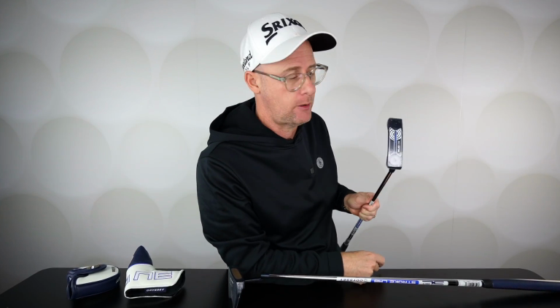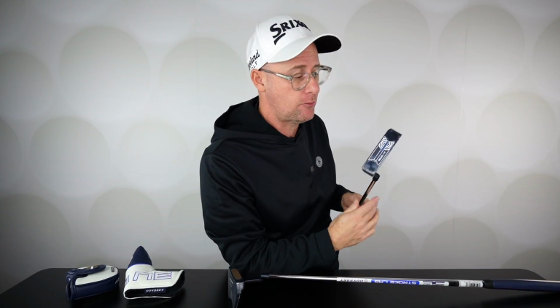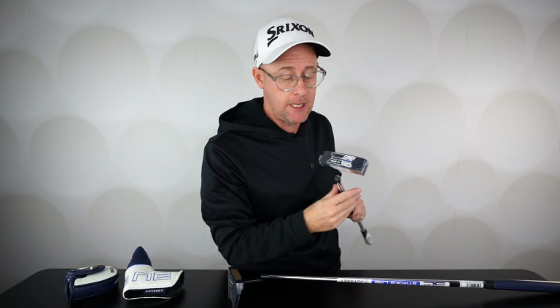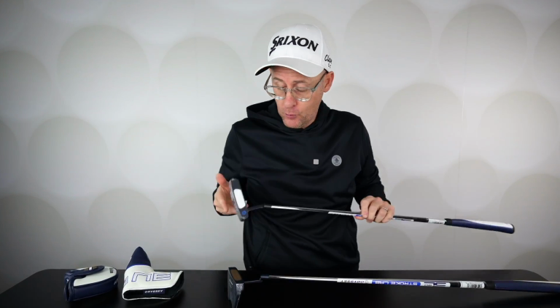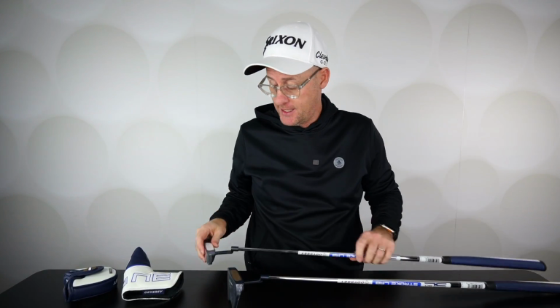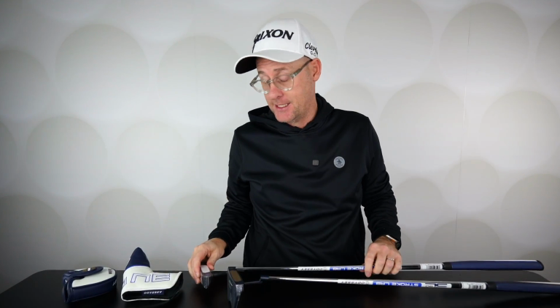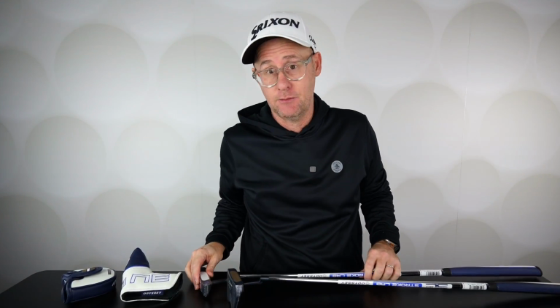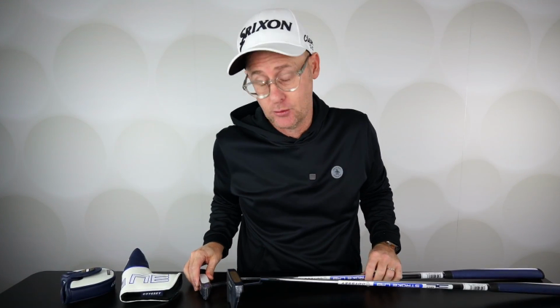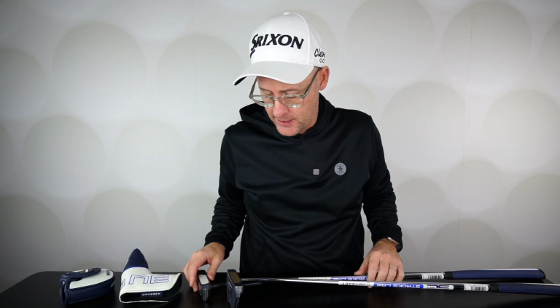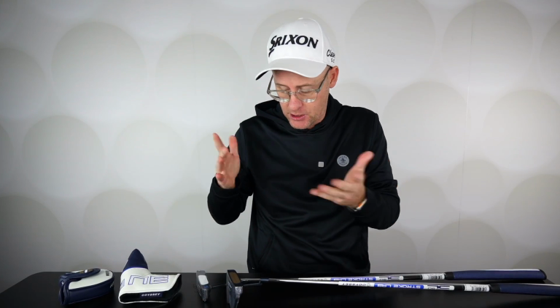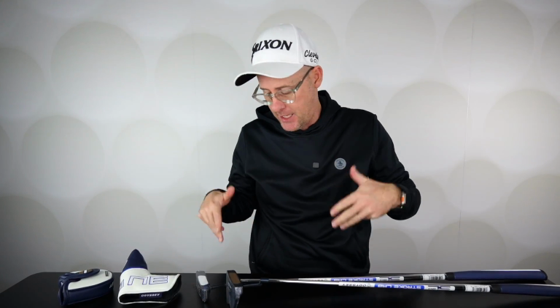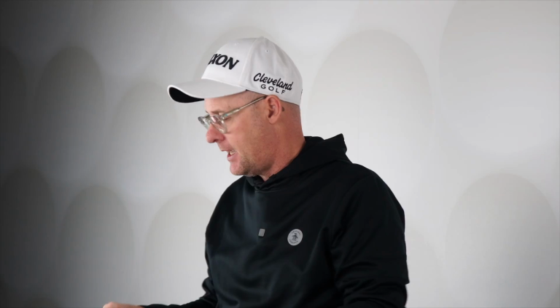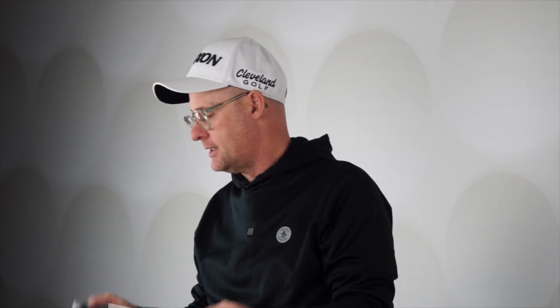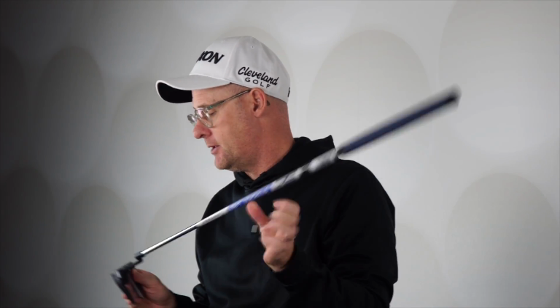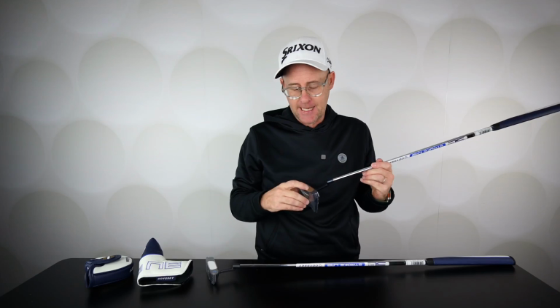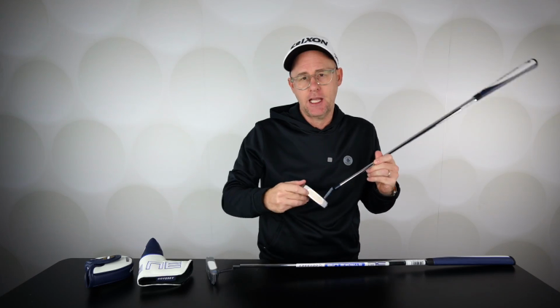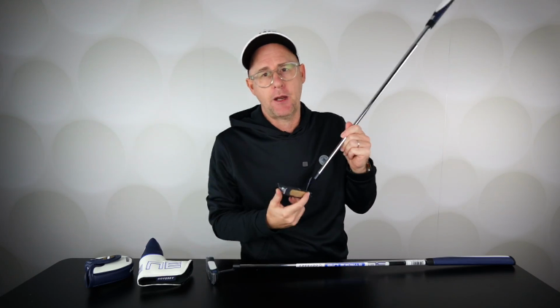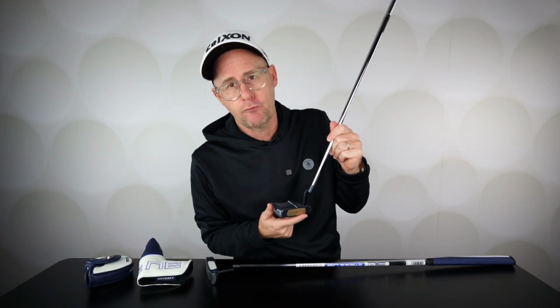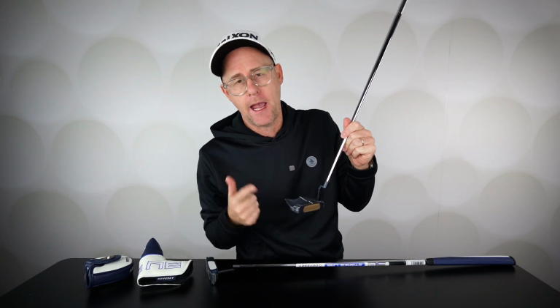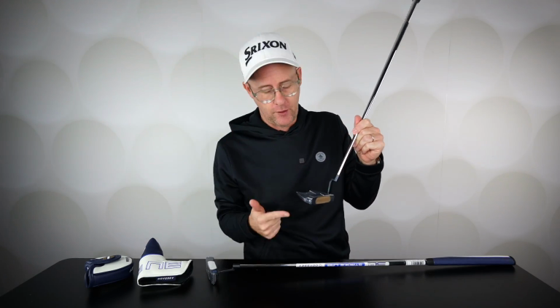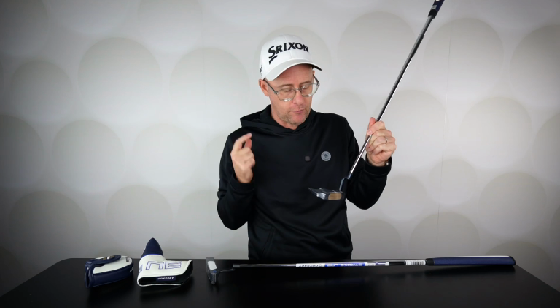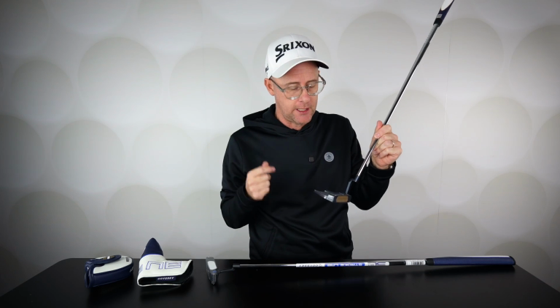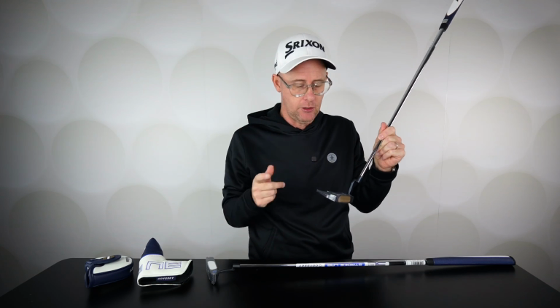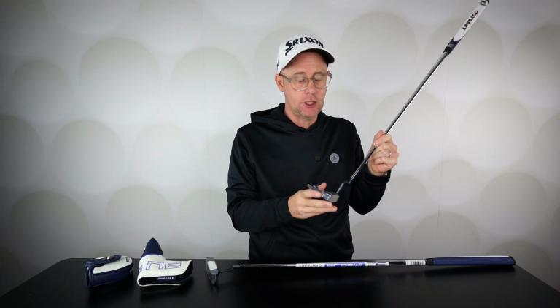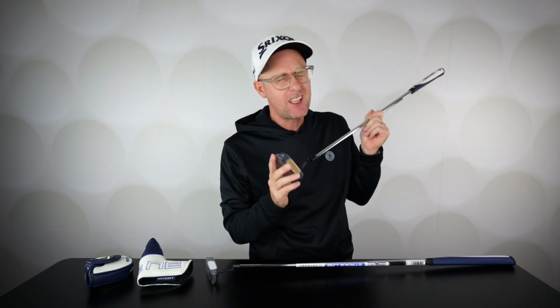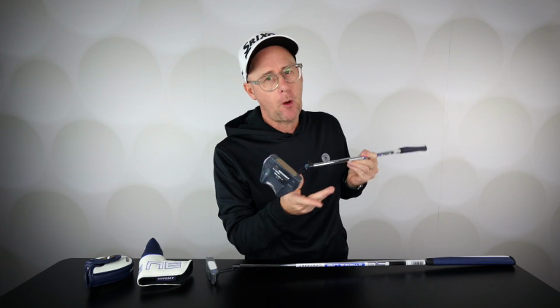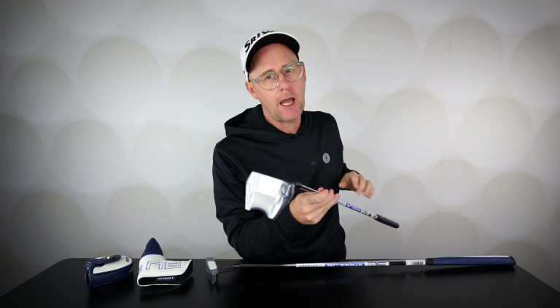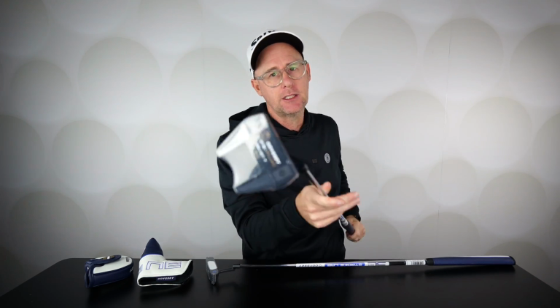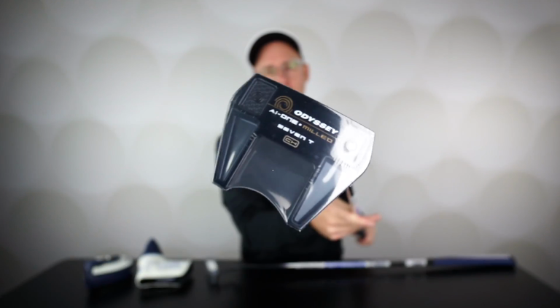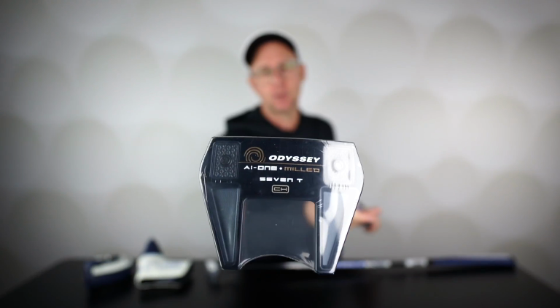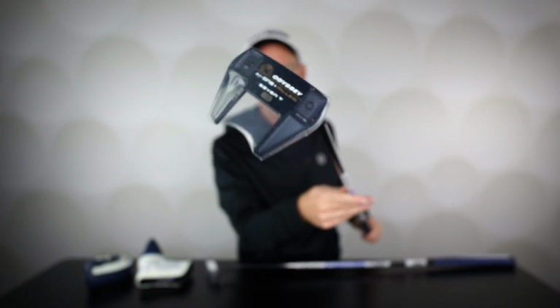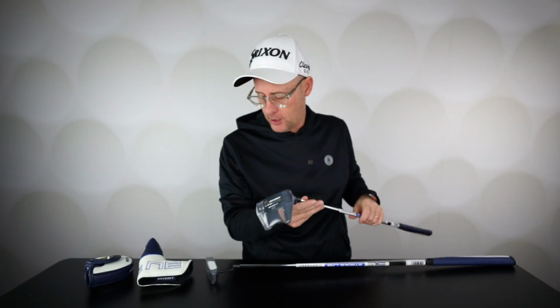A good looking range from Odyssey — full and extensive as always in its shaping, necks, and appearance. Face technology there as well to help with roll and feel. They feel solid, they look good, and they're going to be popular — you're going to see them on tours around the world.